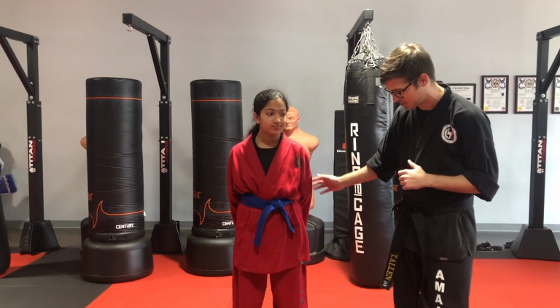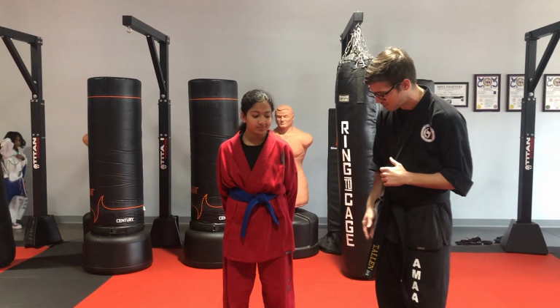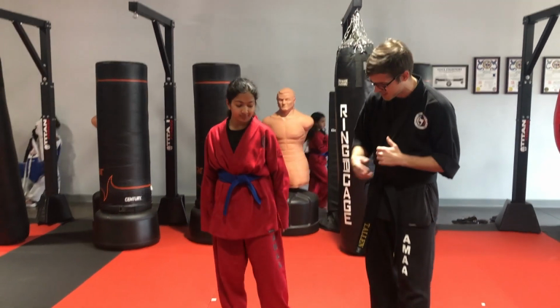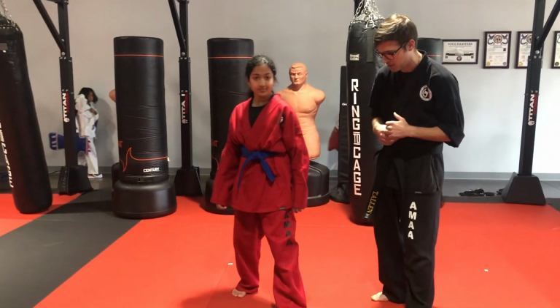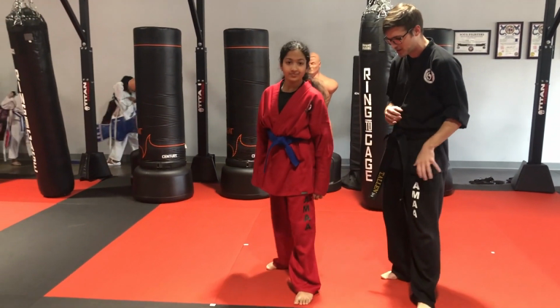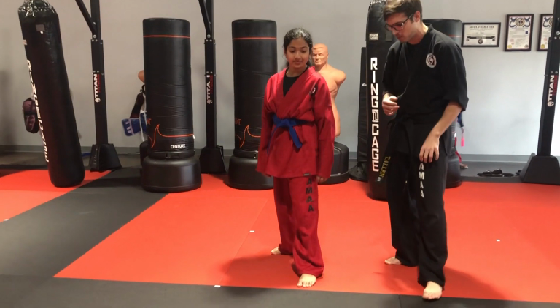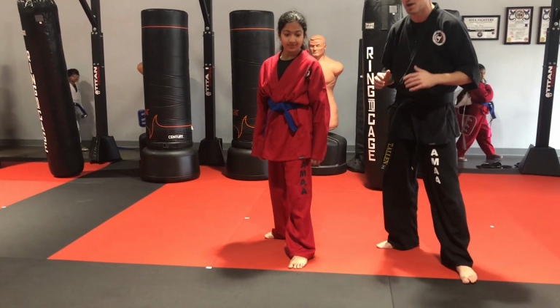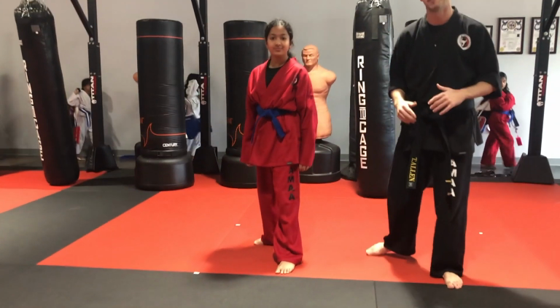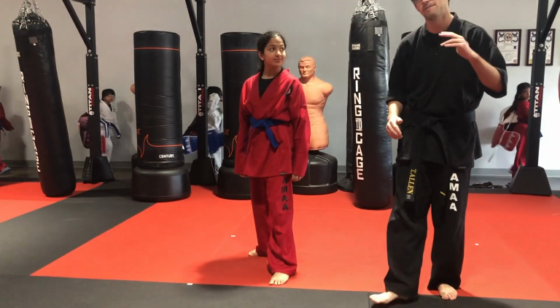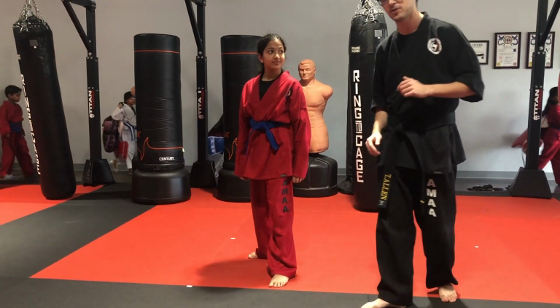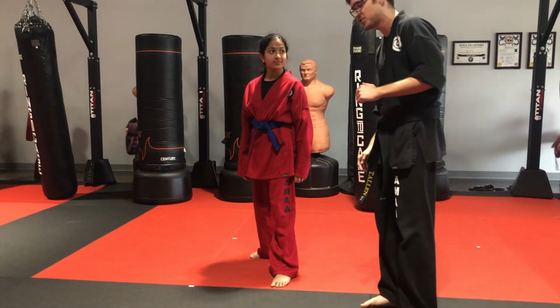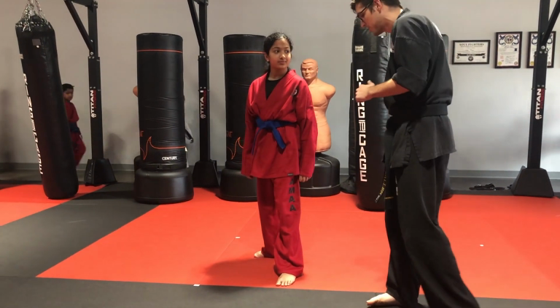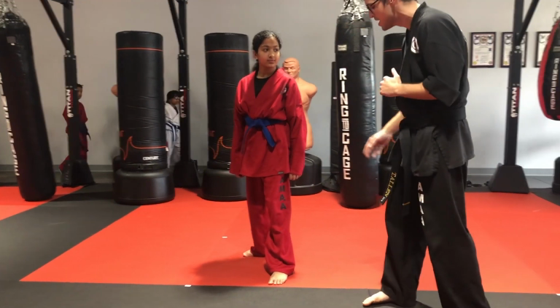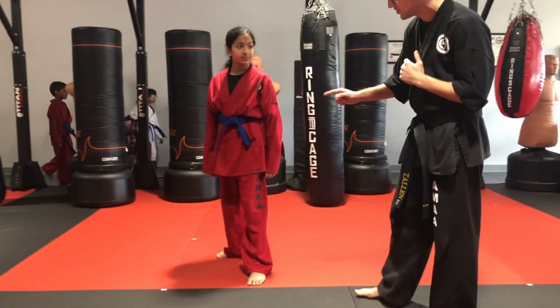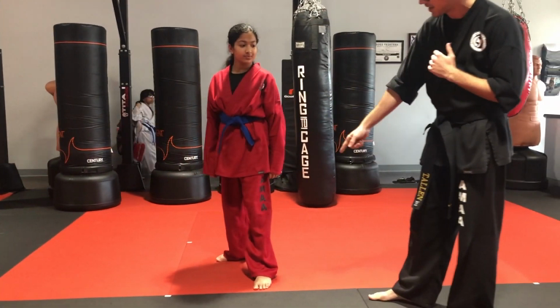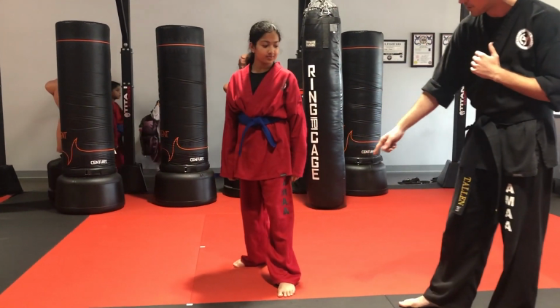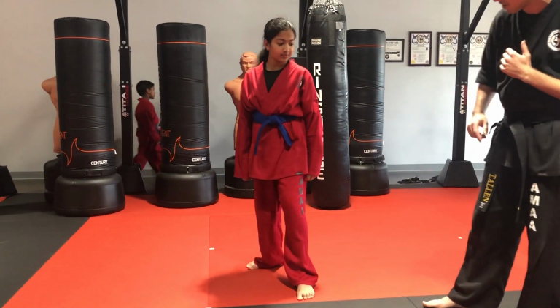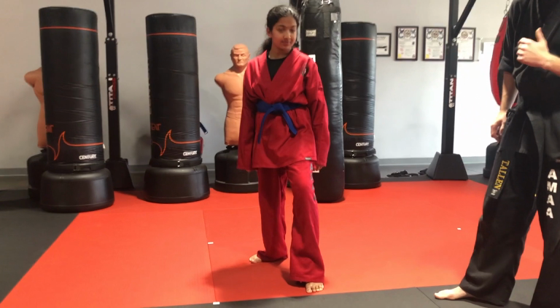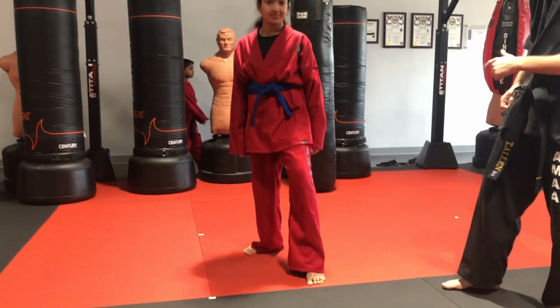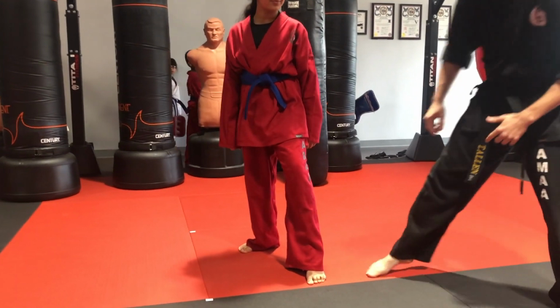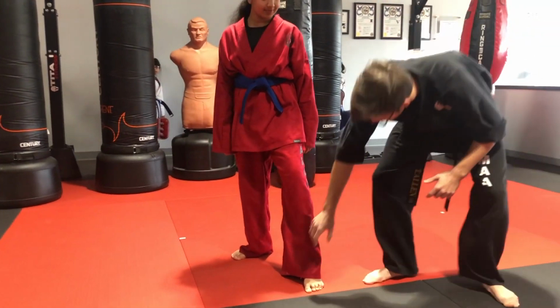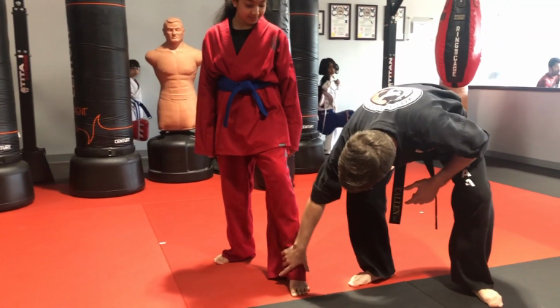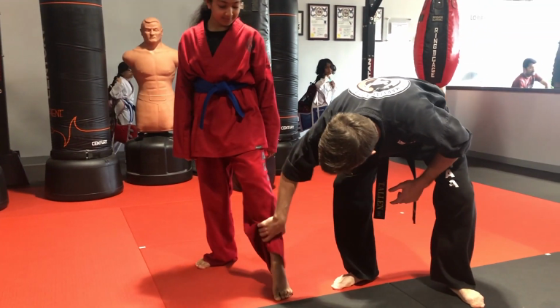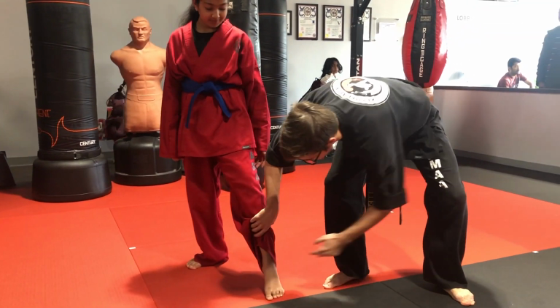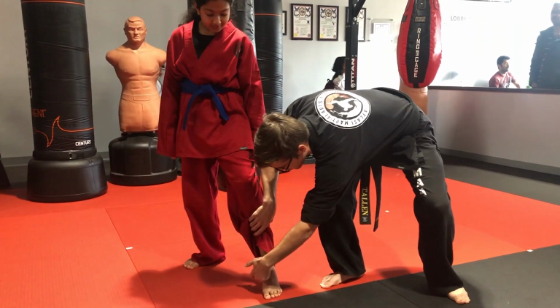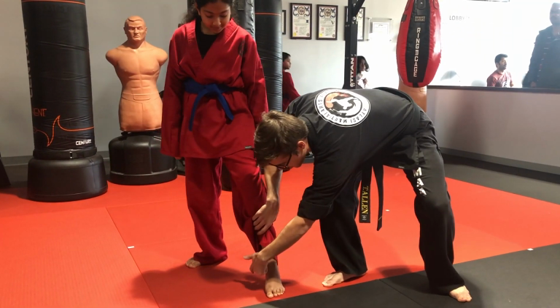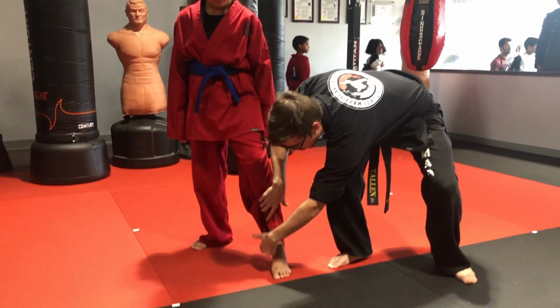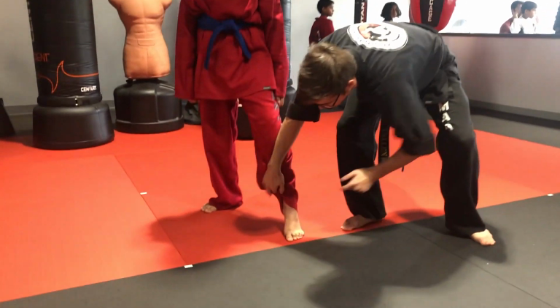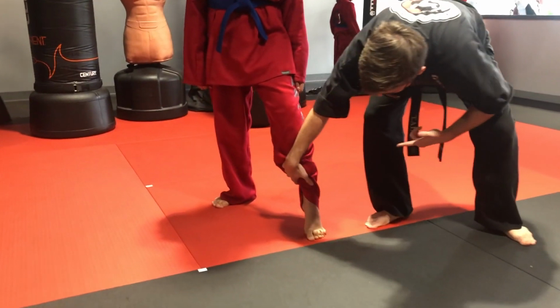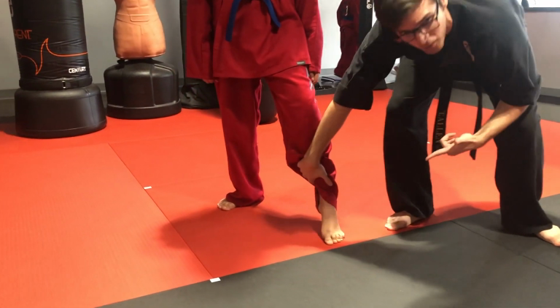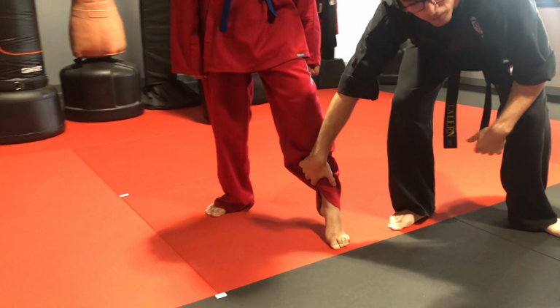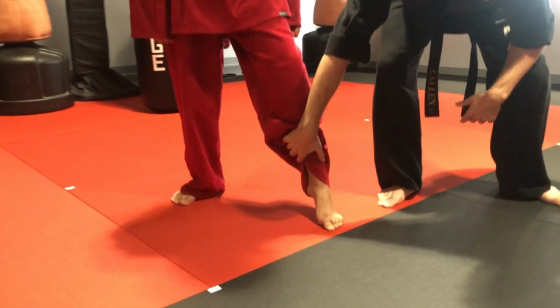We're going to start in a sparring stance. She can go either side forward. The very first thing she's going to want to do is get up on the ball of her foot just like that. If we lift her pants up, you can see her heel is off the ground — that's what we want right there.